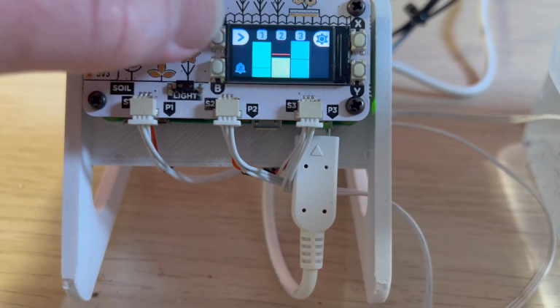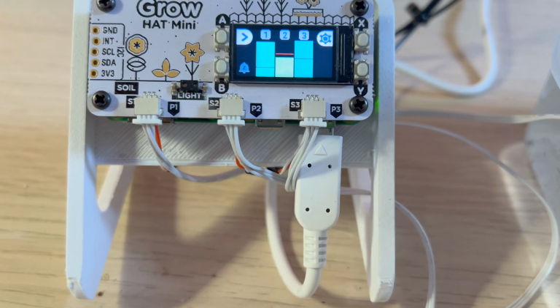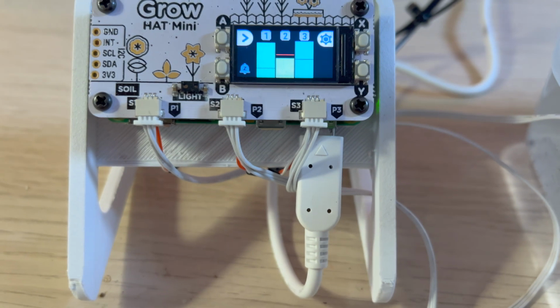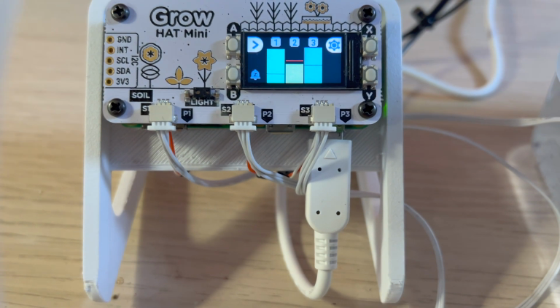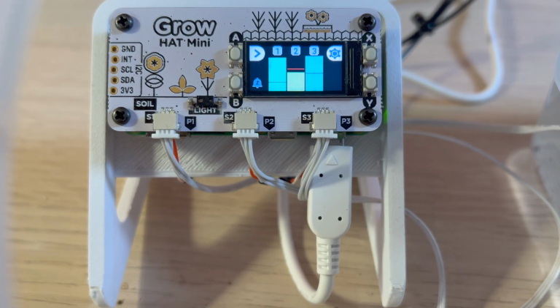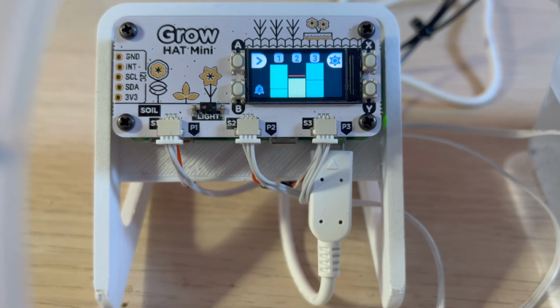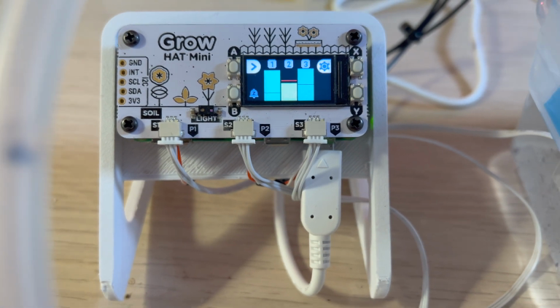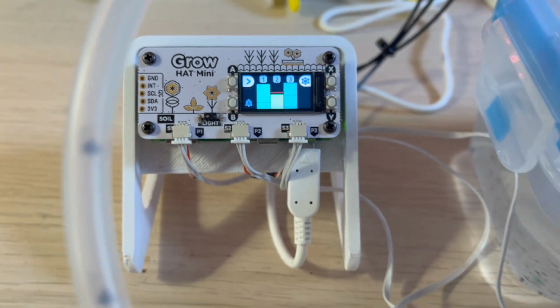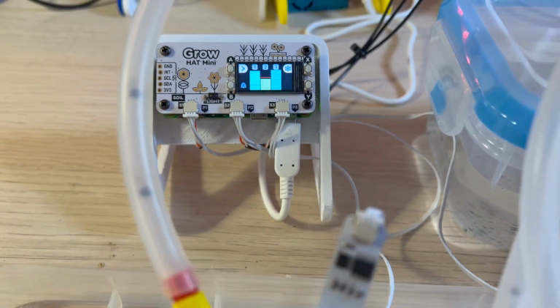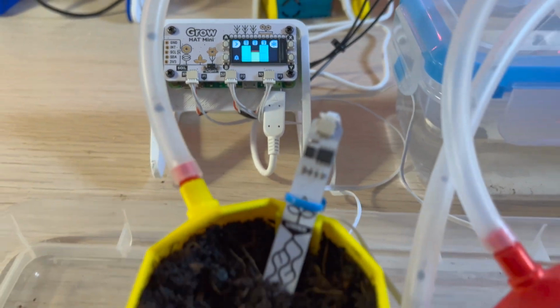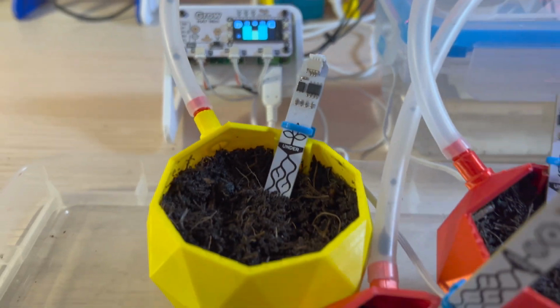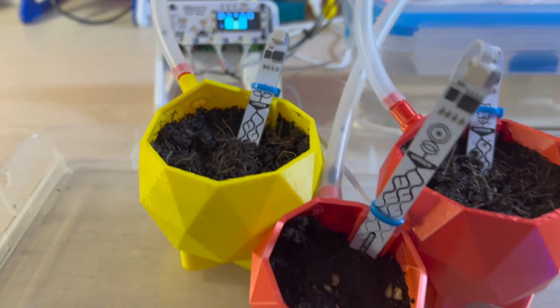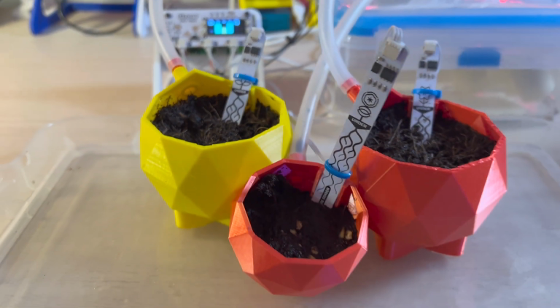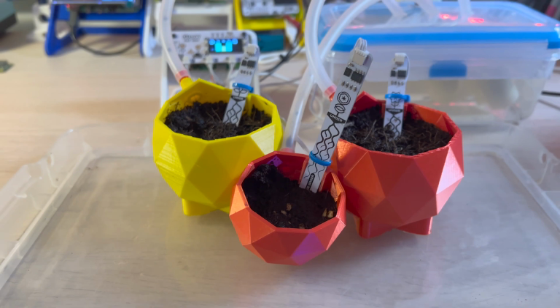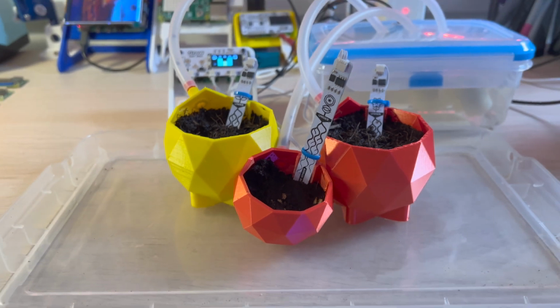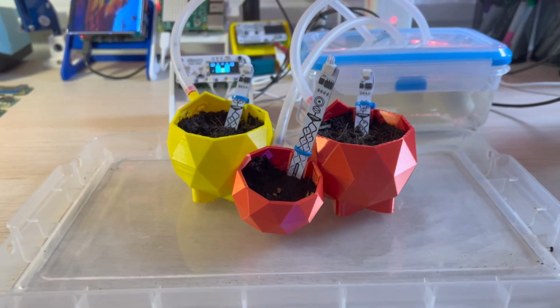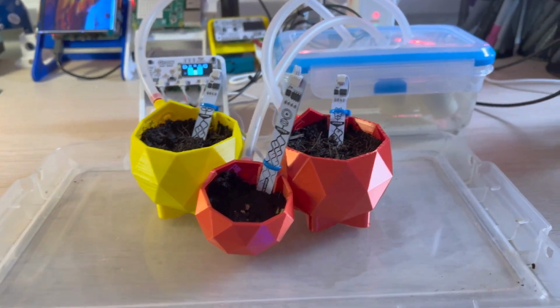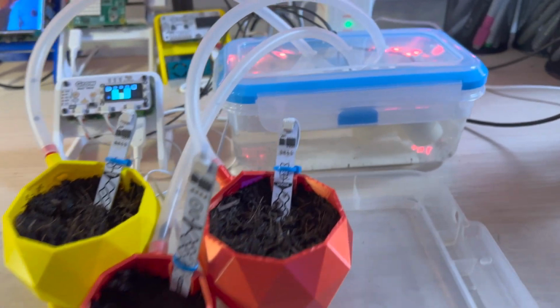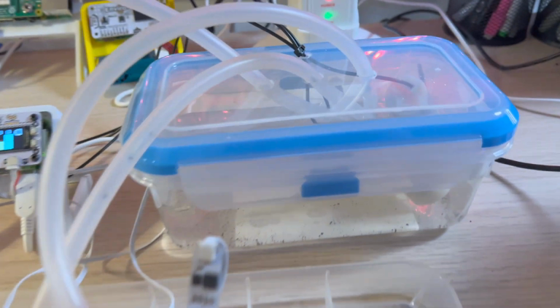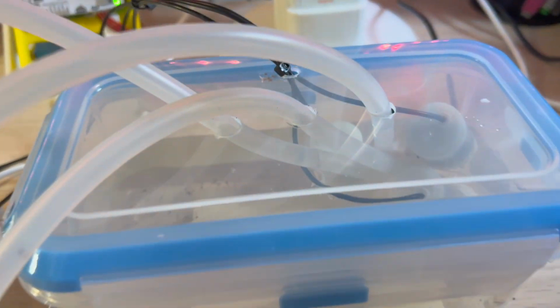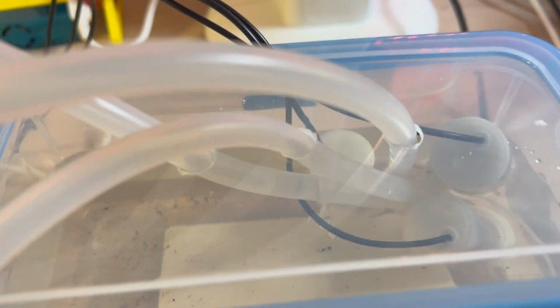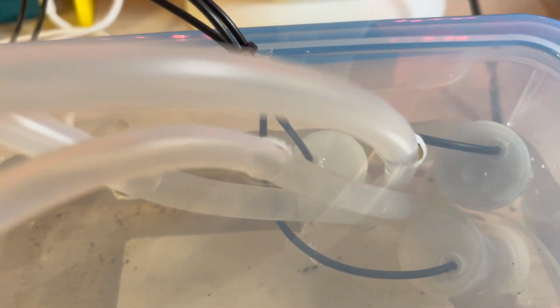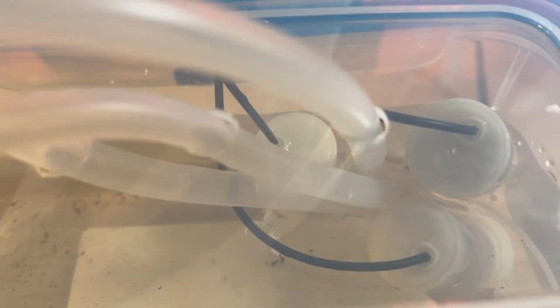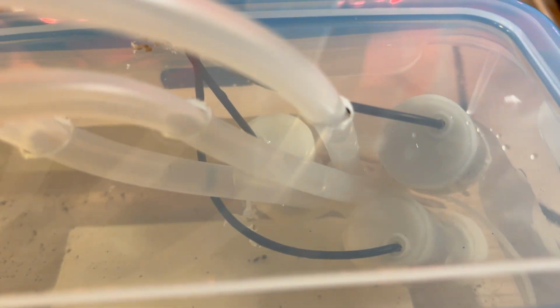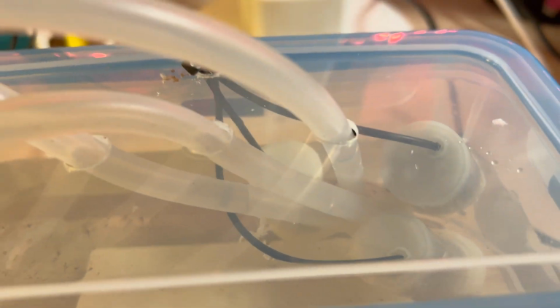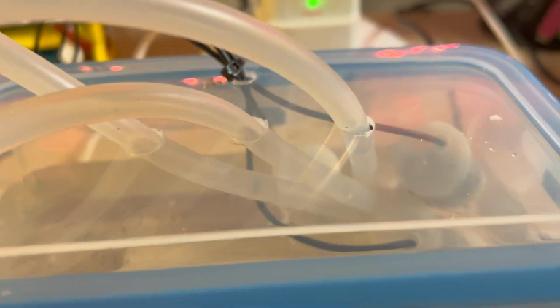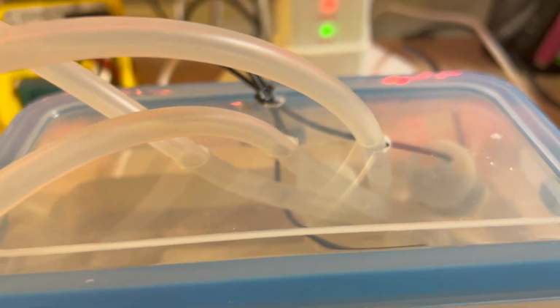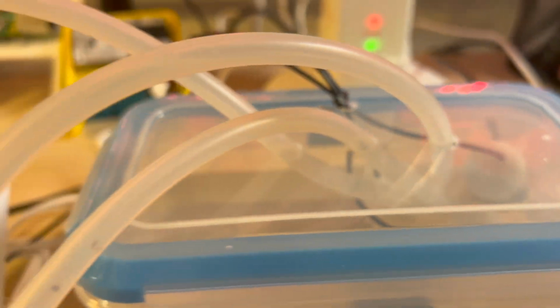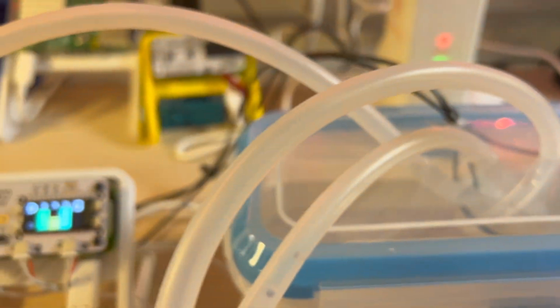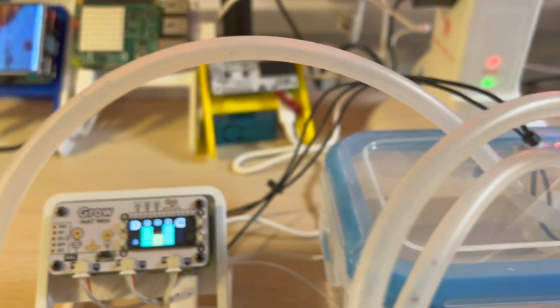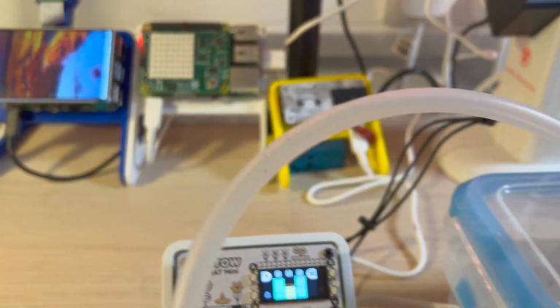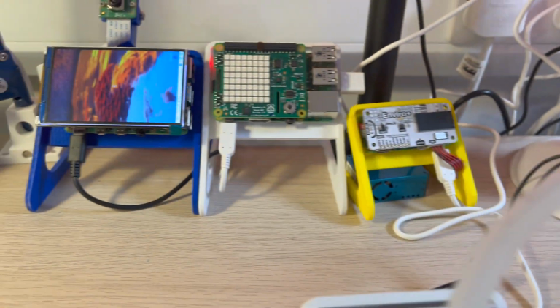The next step is to send all the data from this Grow Hat Mini to my MQTT broker and also capture that in InfluxDB and Grafana. That was automatic as part of the EnviroGrow, but it's something I'll just have to add with a bit of Python code — it's not too difficult.